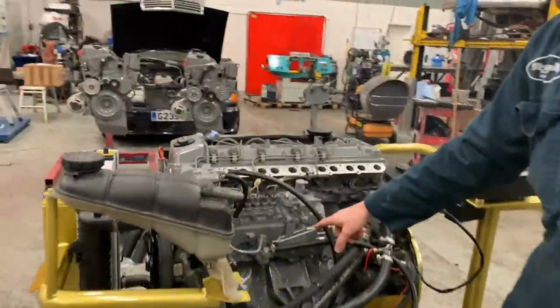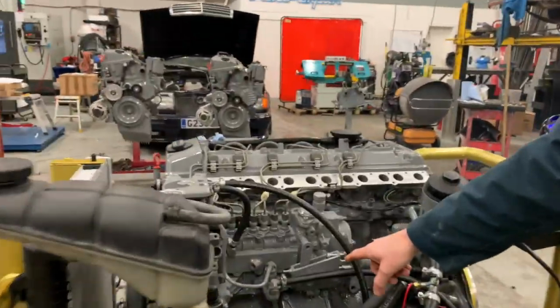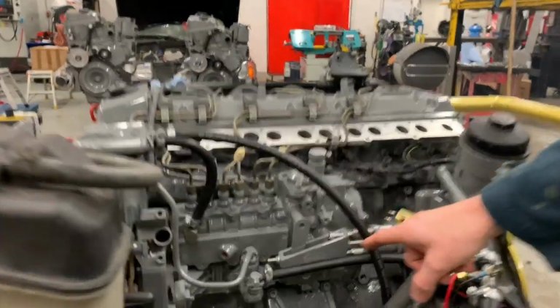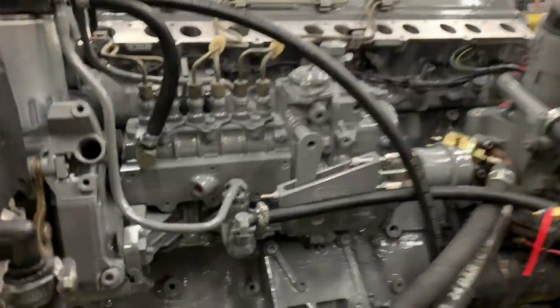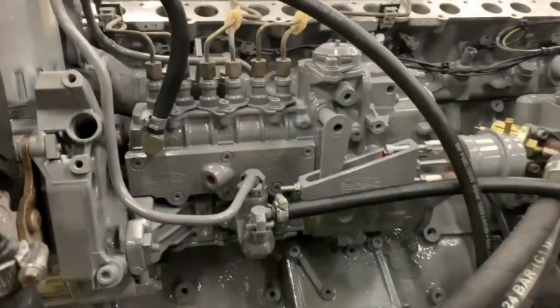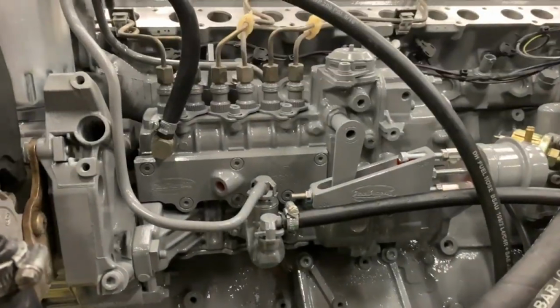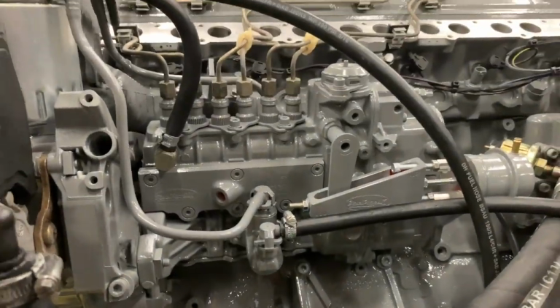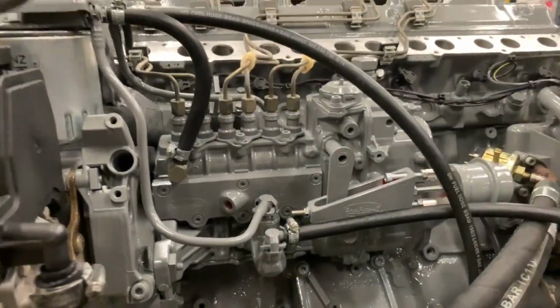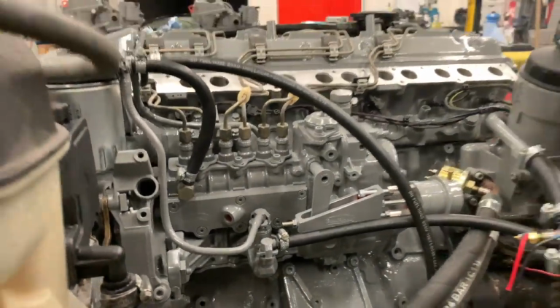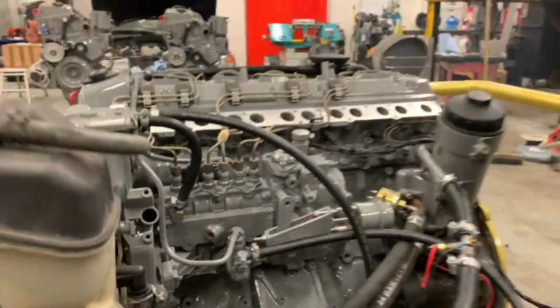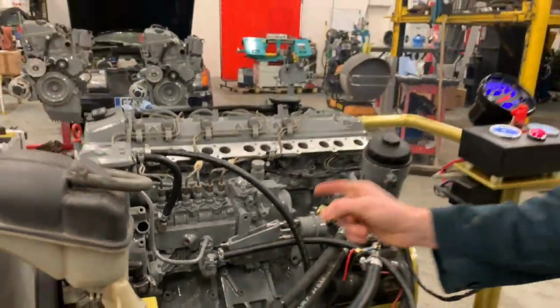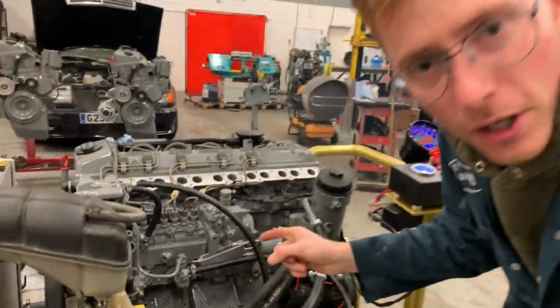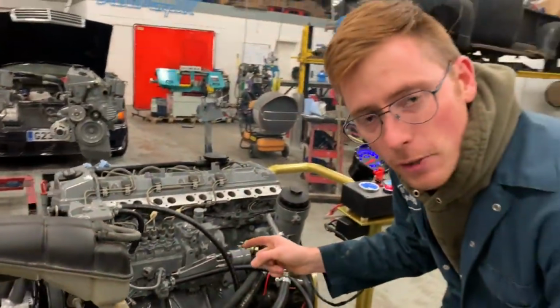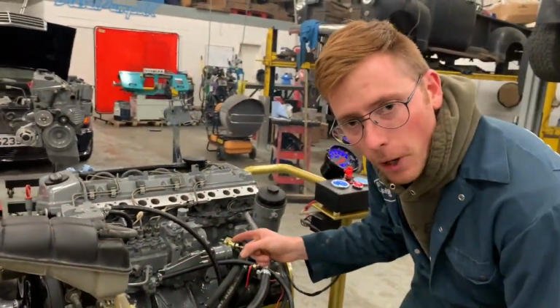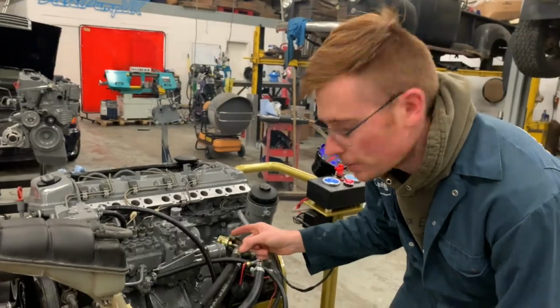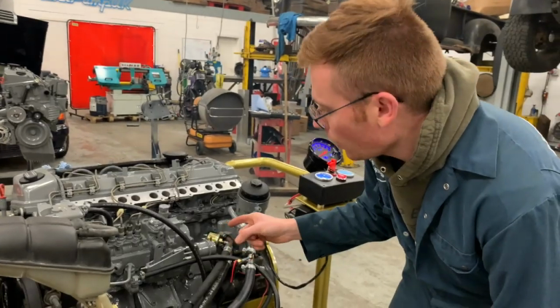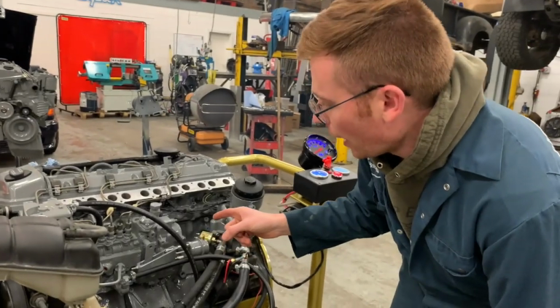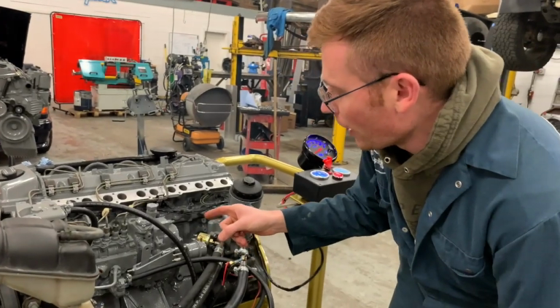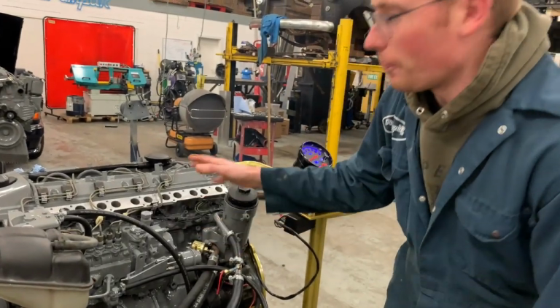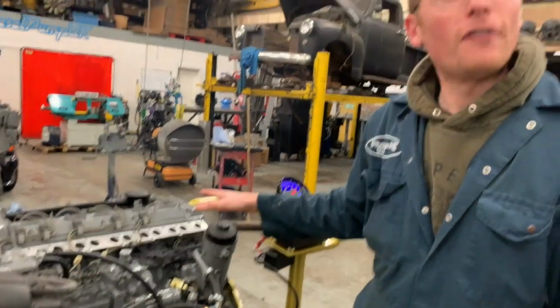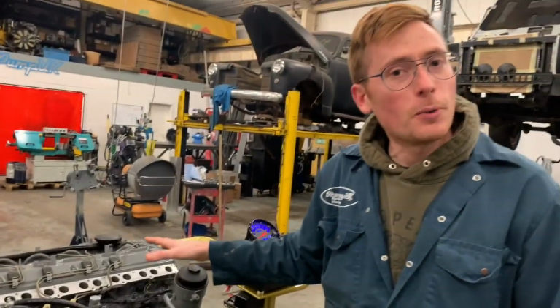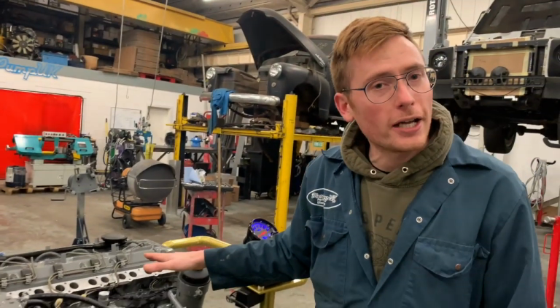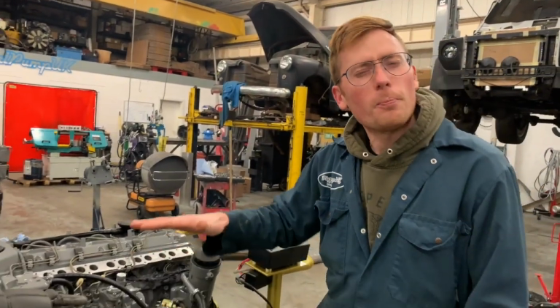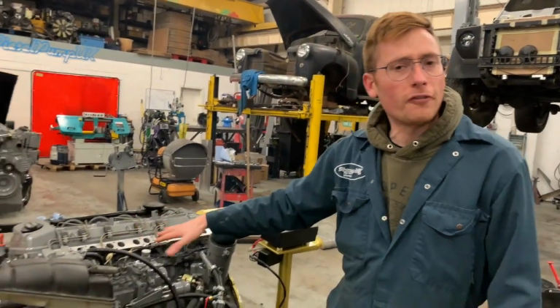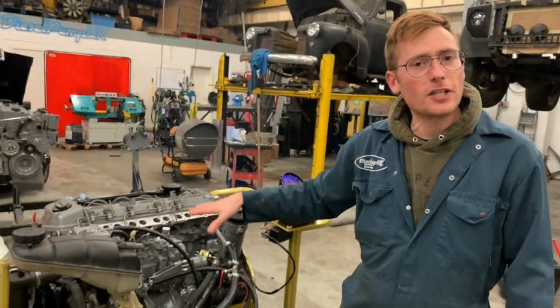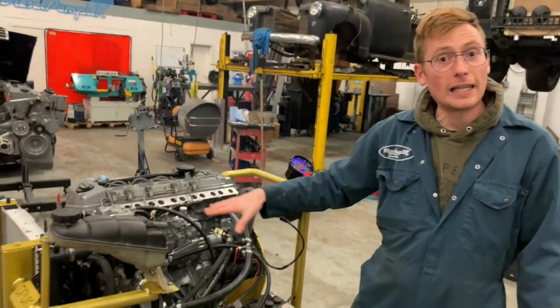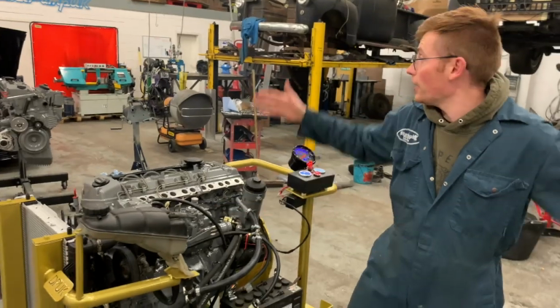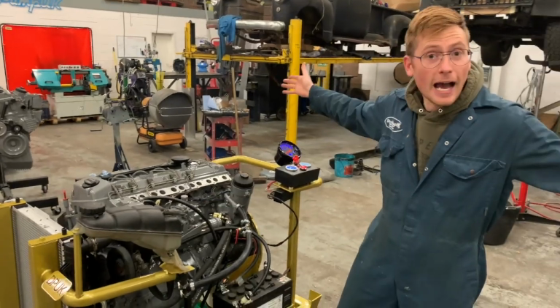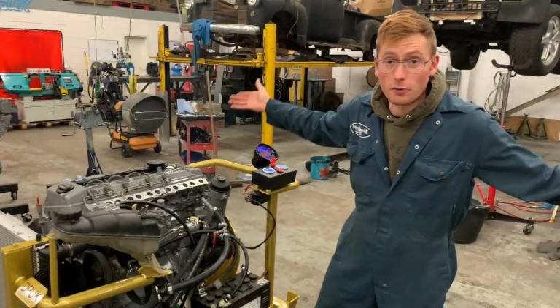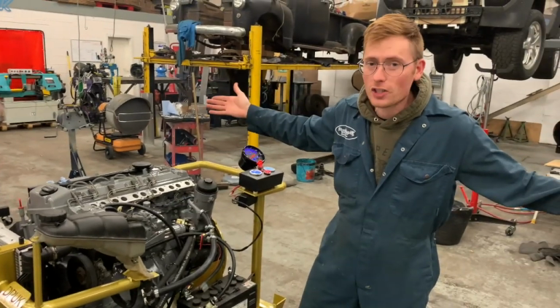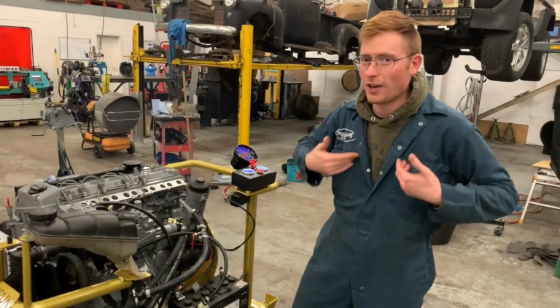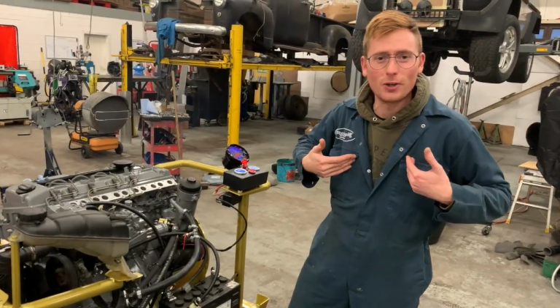Obviously one of our high performance injector pumps — this is one of our 7.7mm pumps. Perfectly smooth idle, beautifully and carefully calibrated in-house, of course, by yours truly.